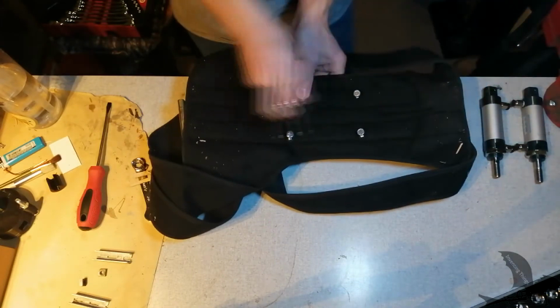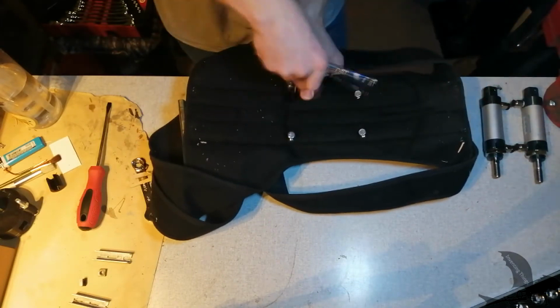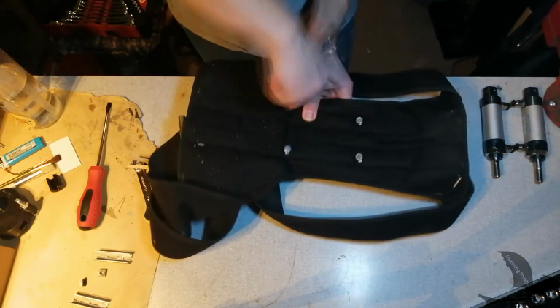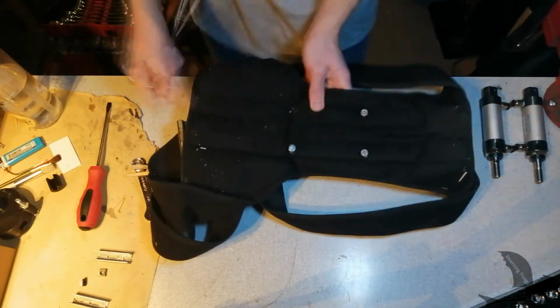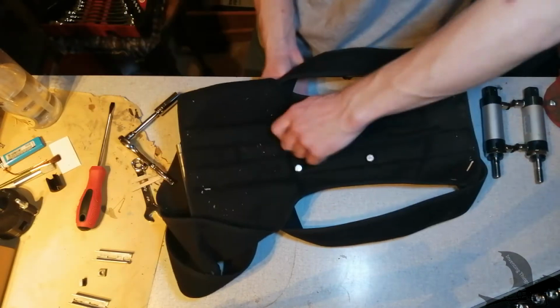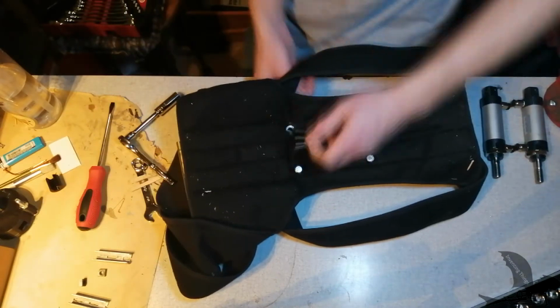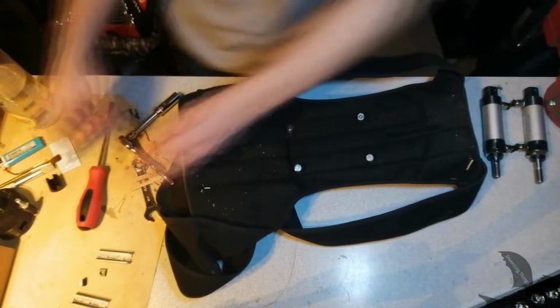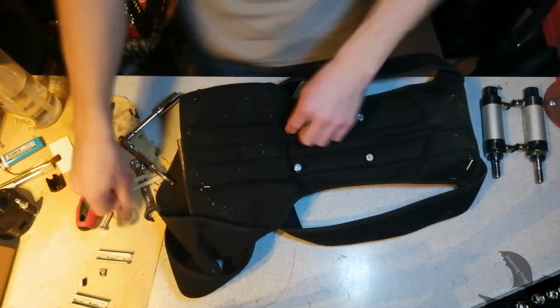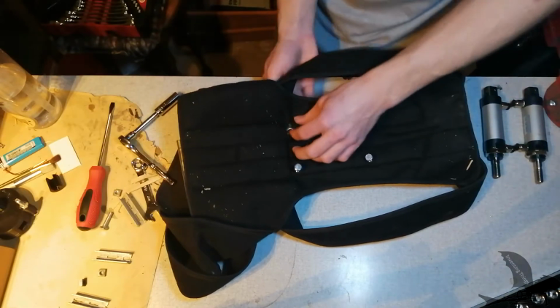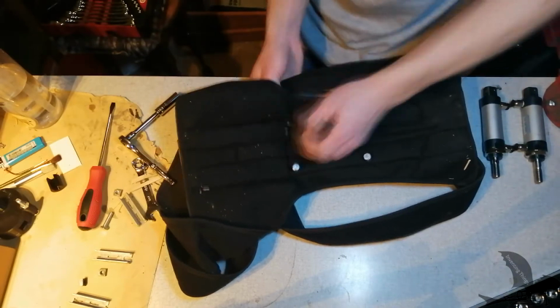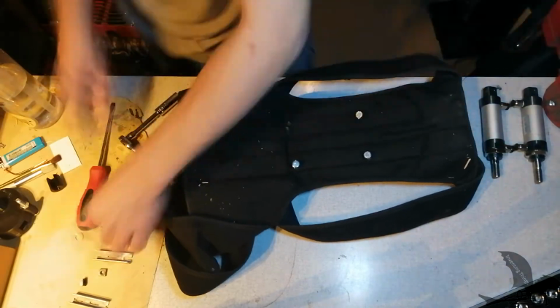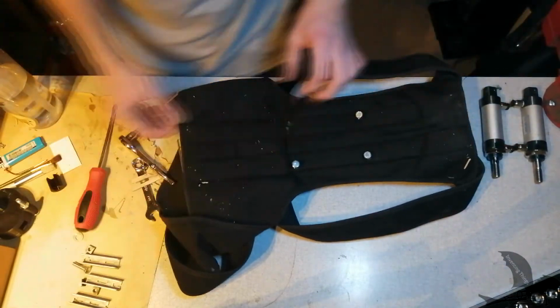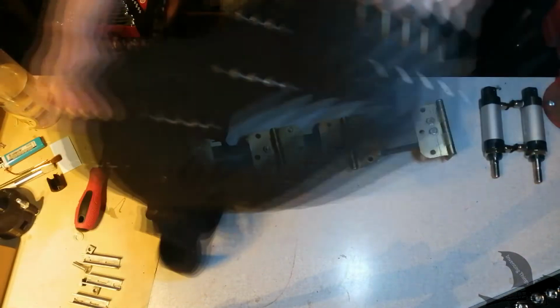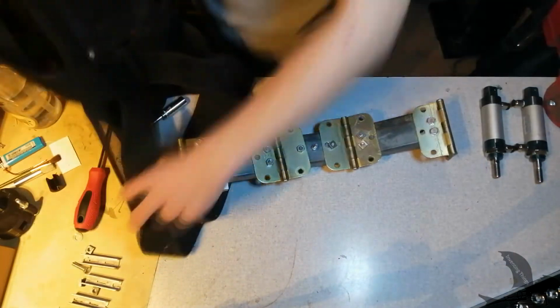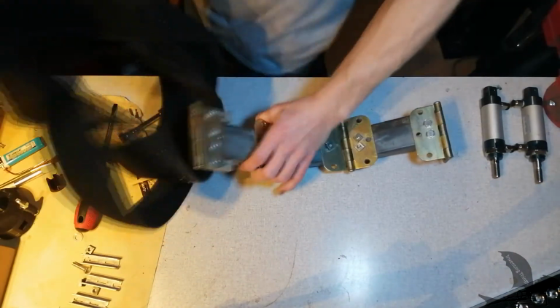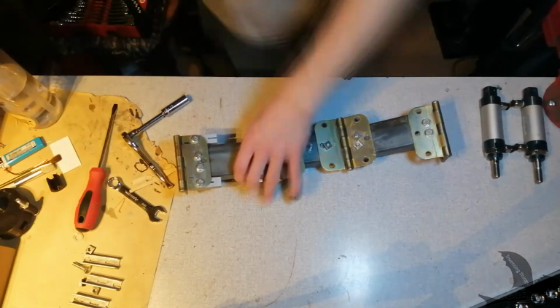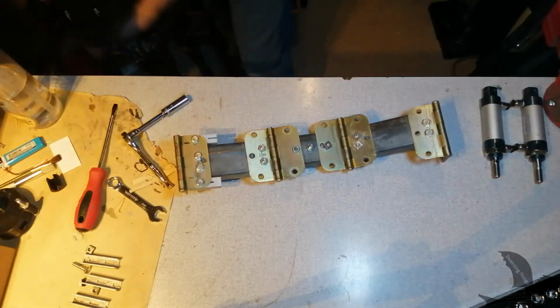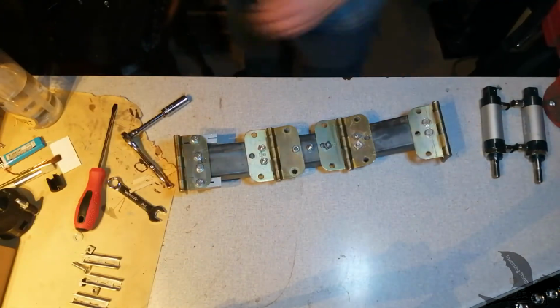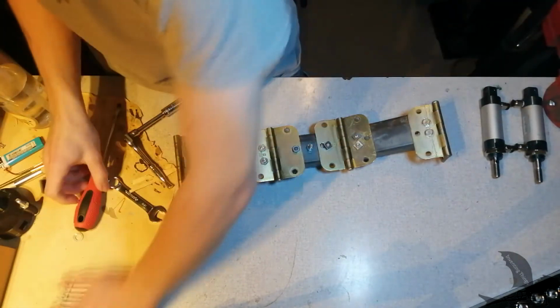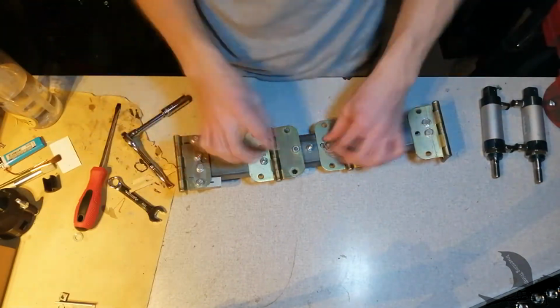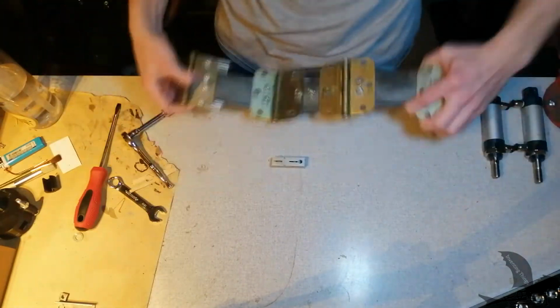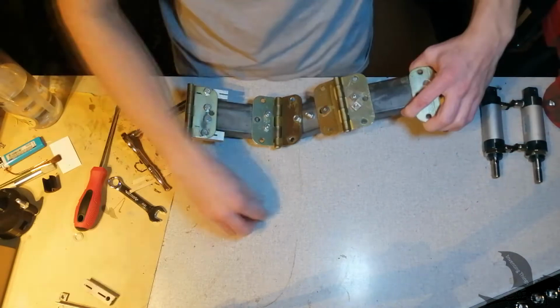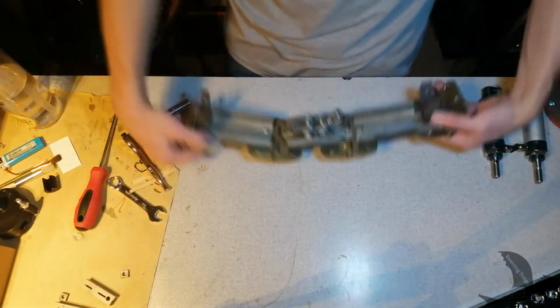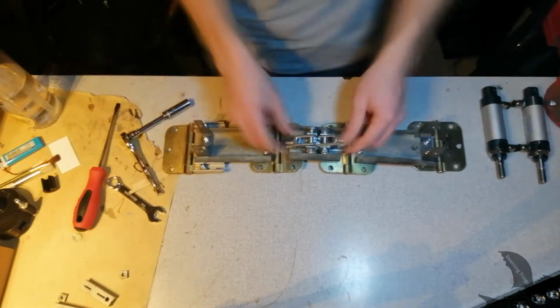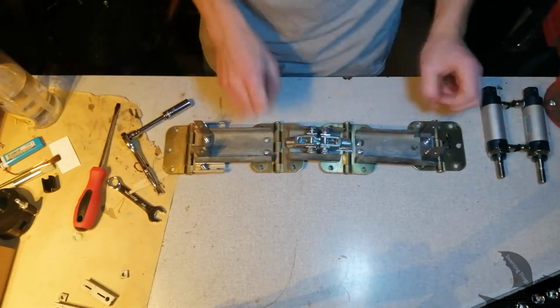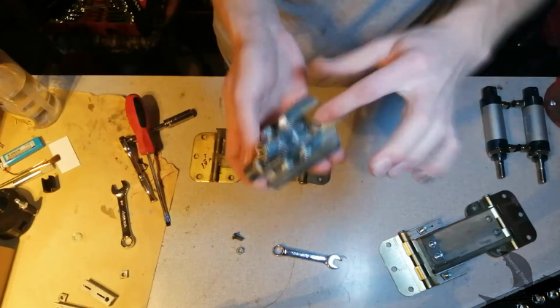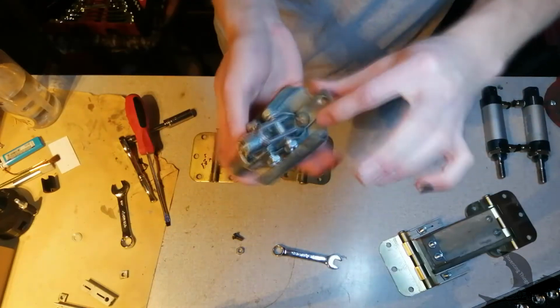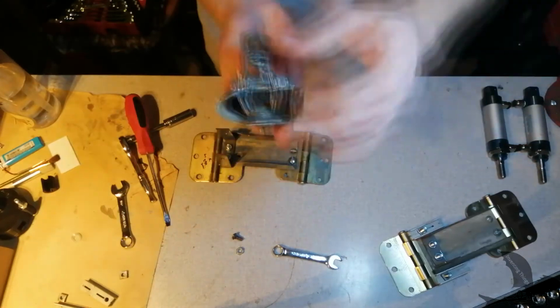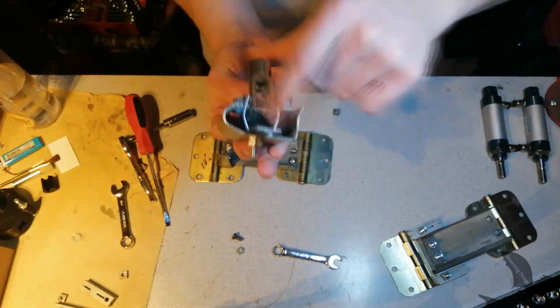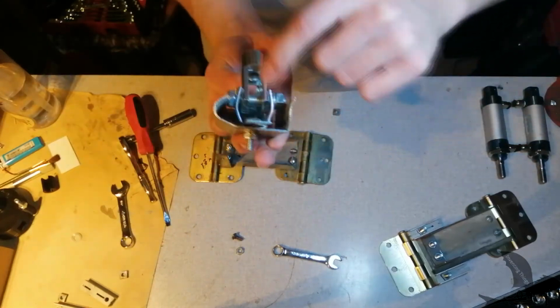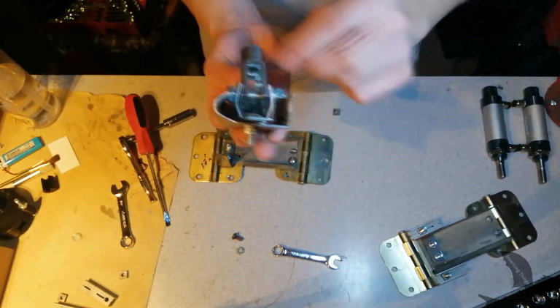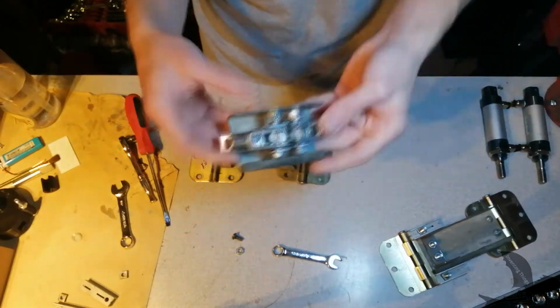Mount the posture corrector with four bolts. A quick tip I learned when making this video: if you're drilling plastic, put your drill bit in reverse and go at high speeds to heat up the plastic or fabric instead of pulling the fabric into the bit.